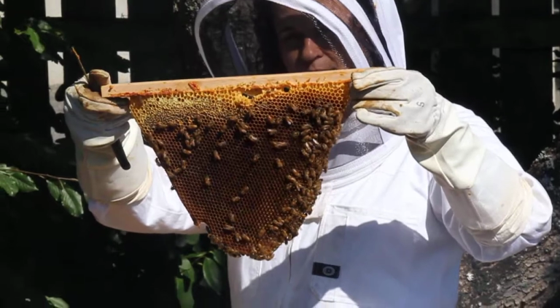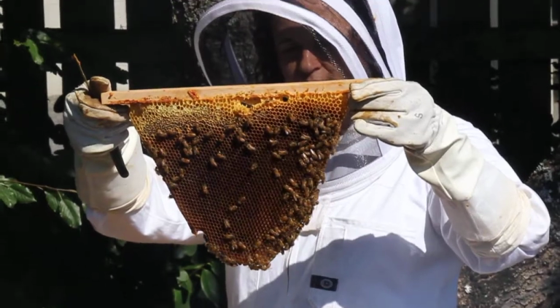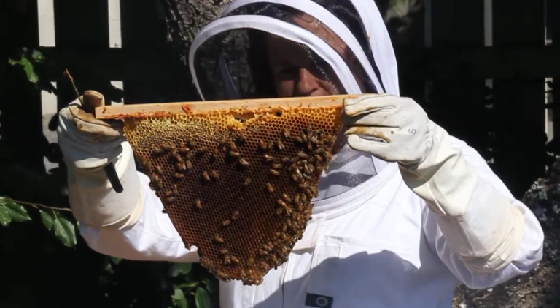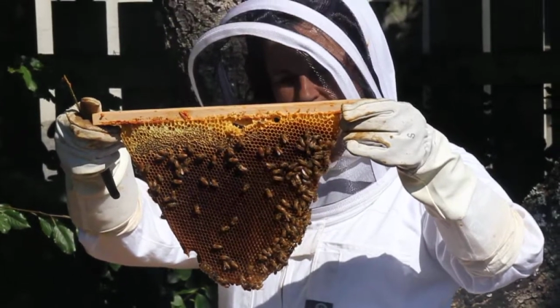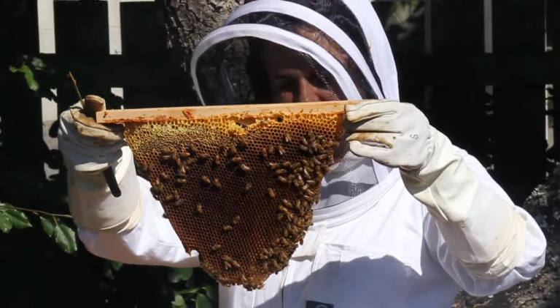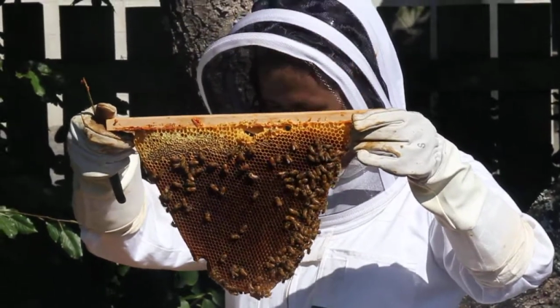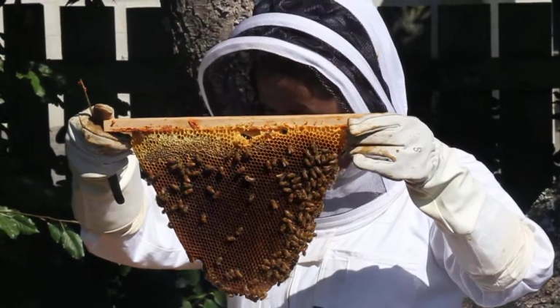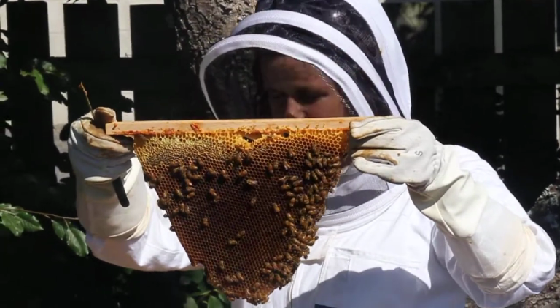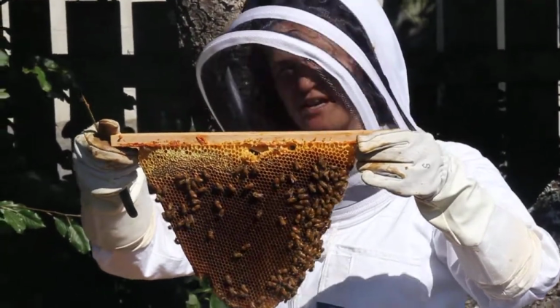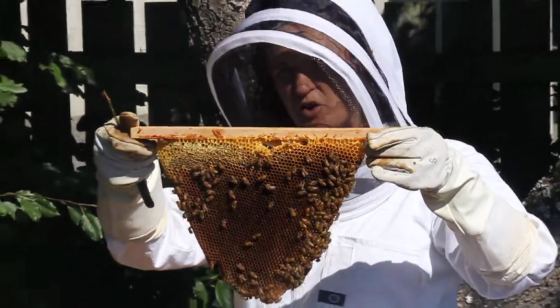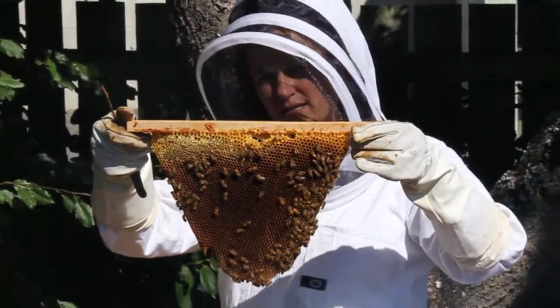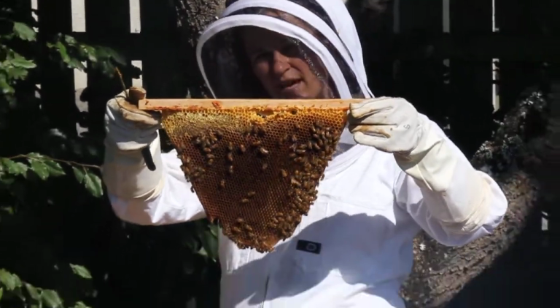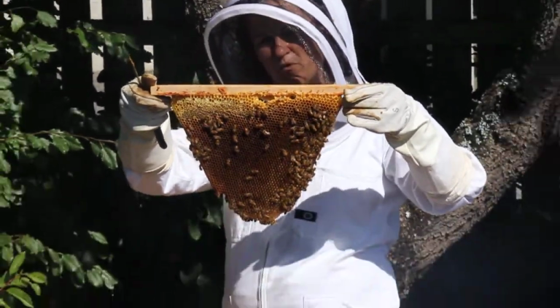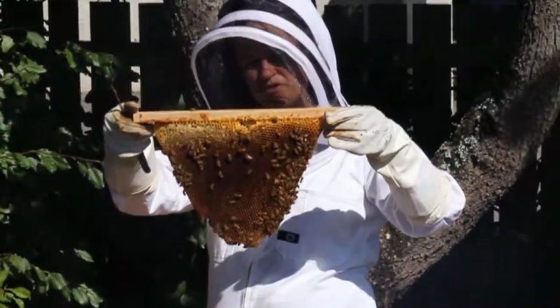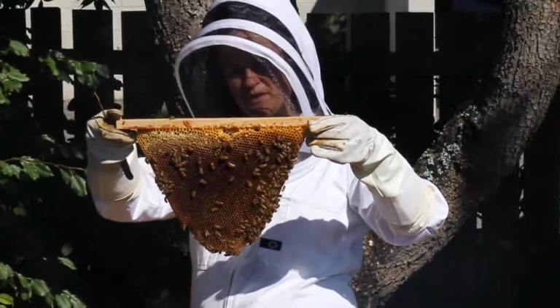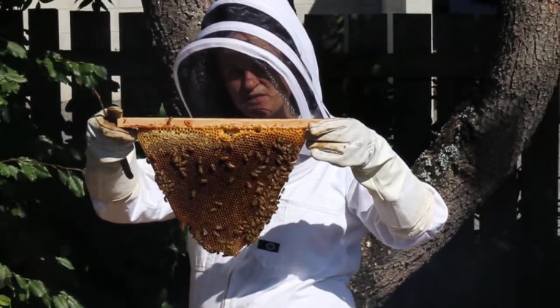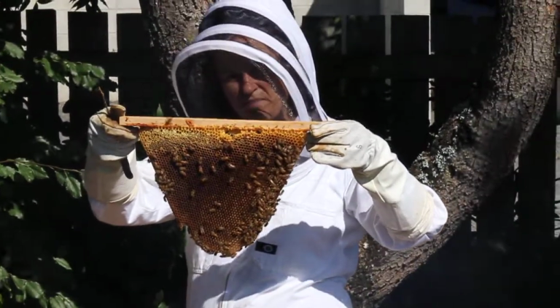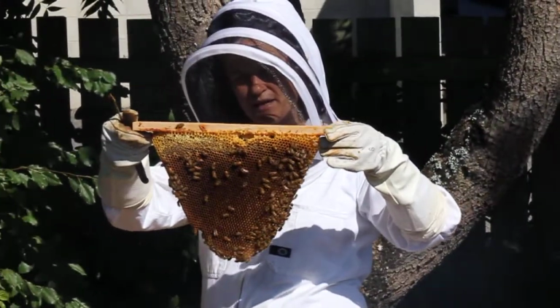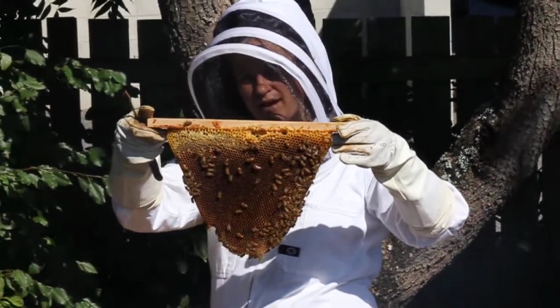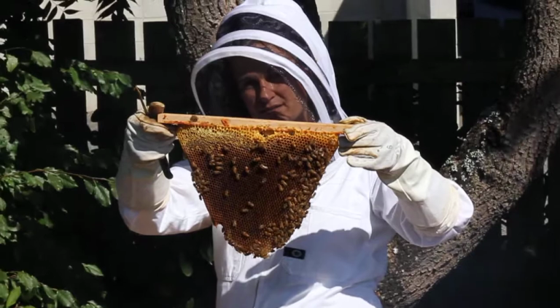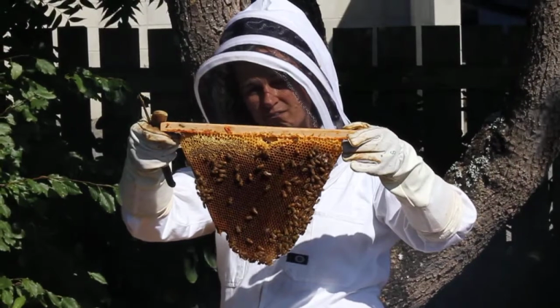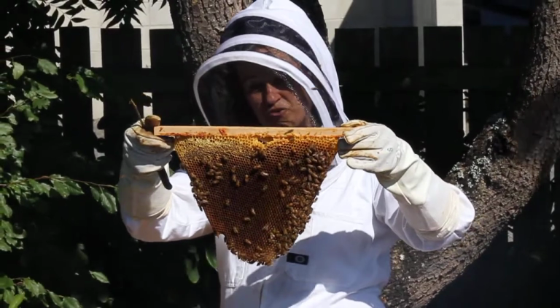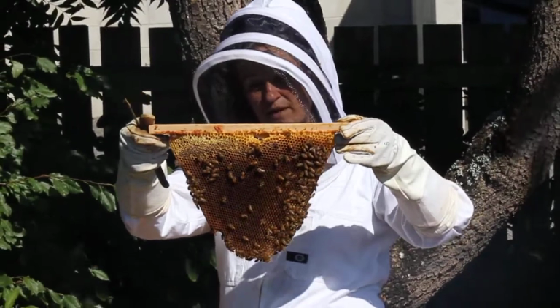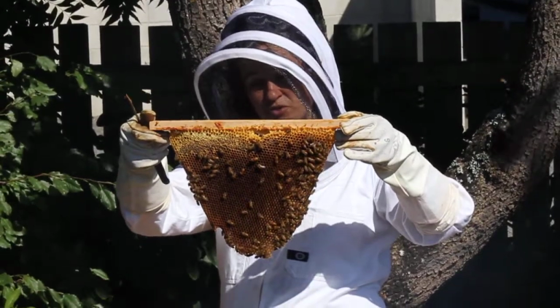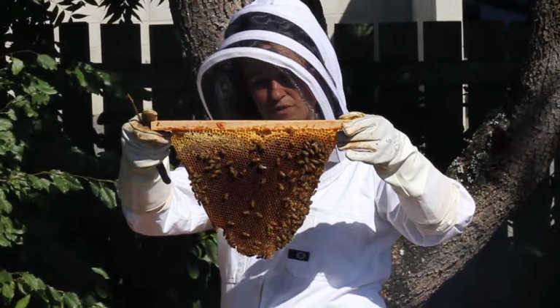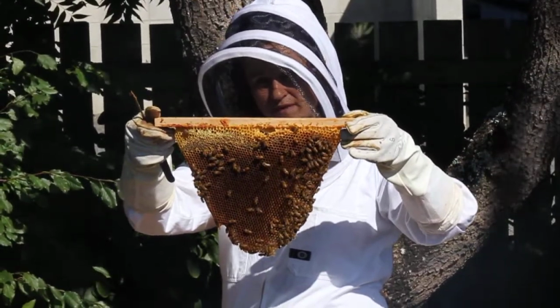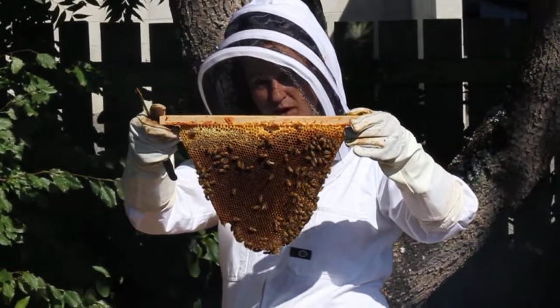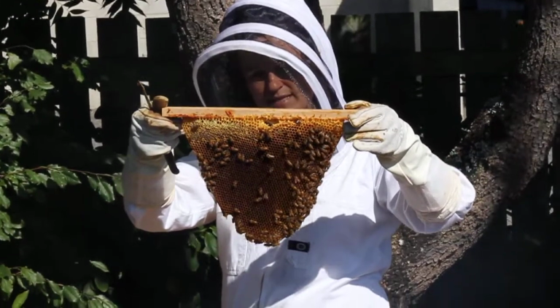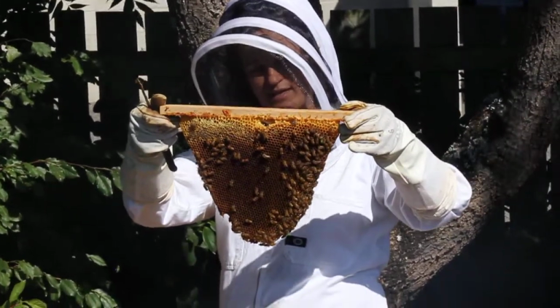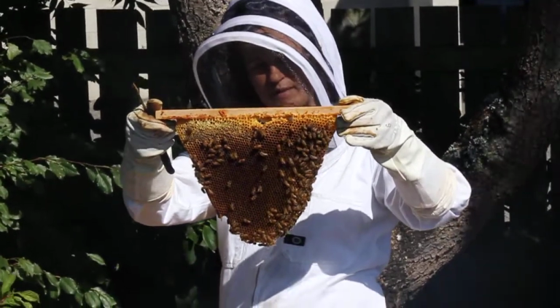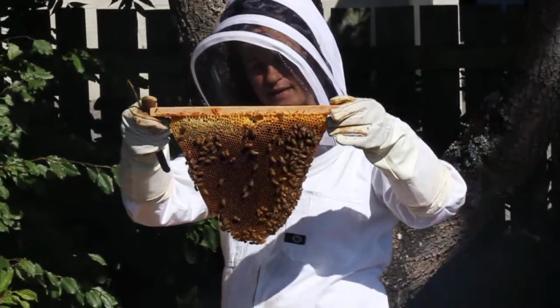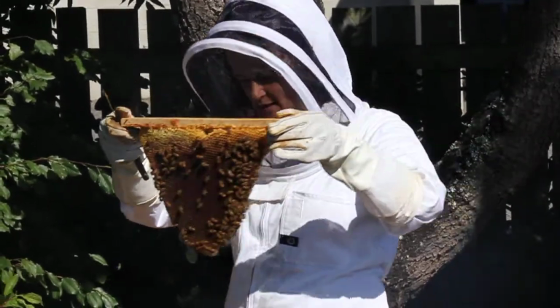And the bees, really because they don't have a queen to tell them what to do, are just sort of mulling around, not doing much at all. So that's why we need to get a queen back in here.